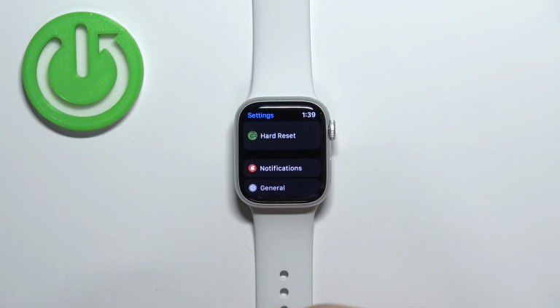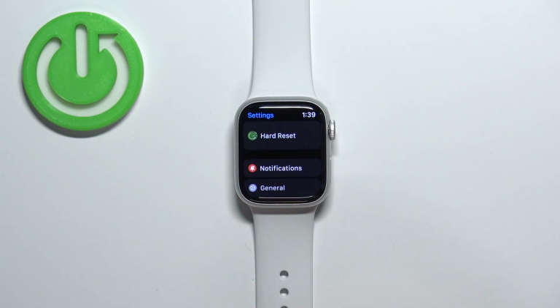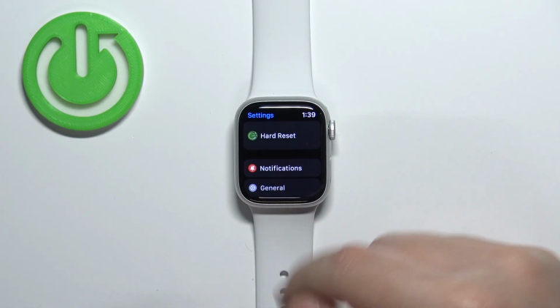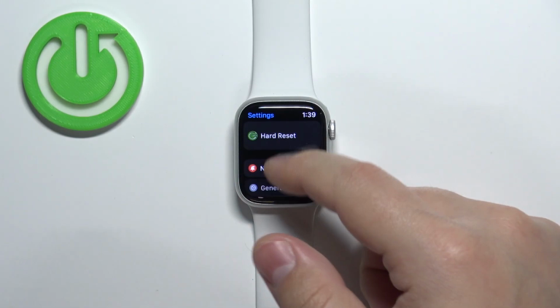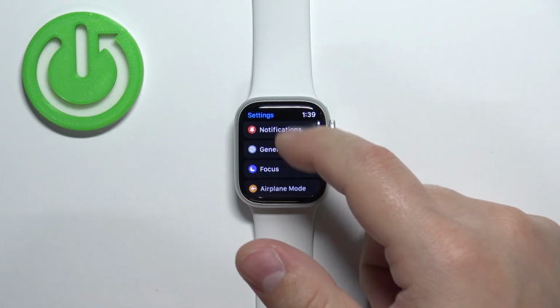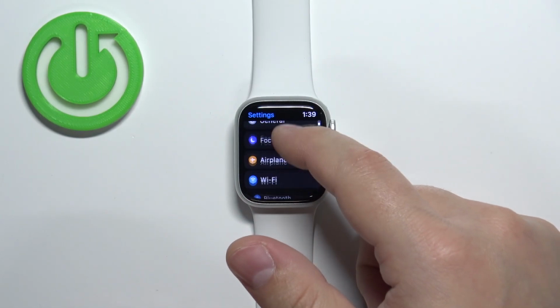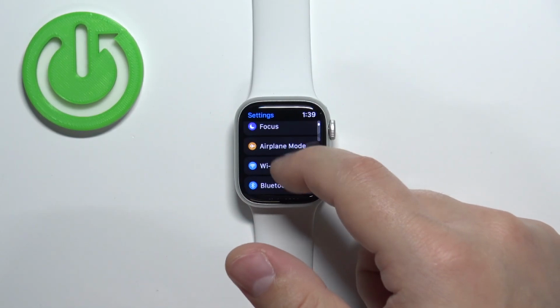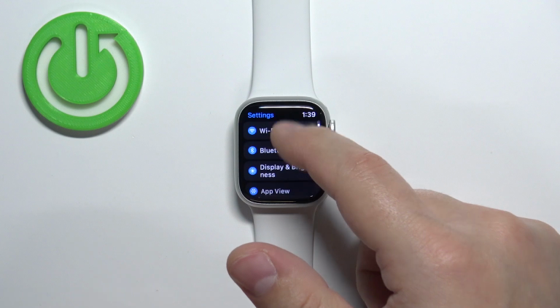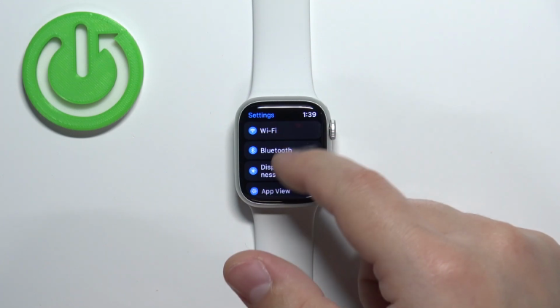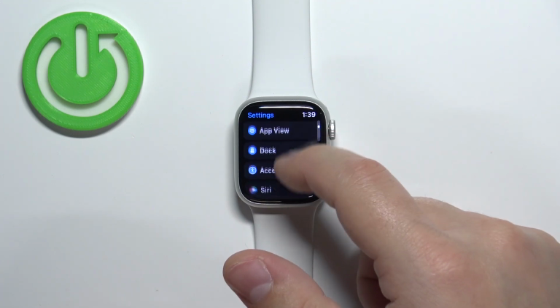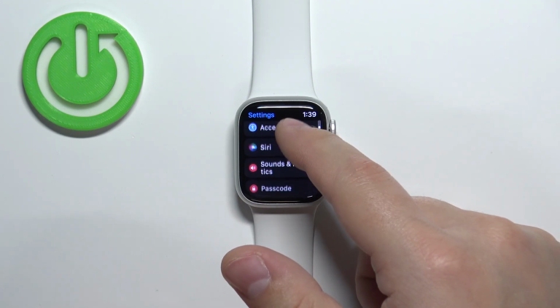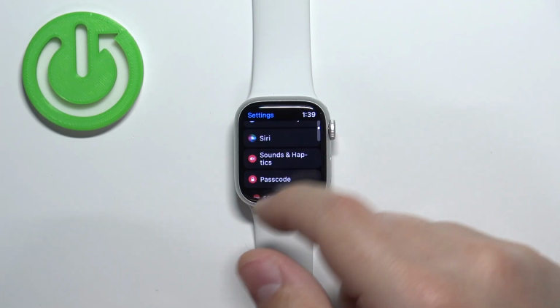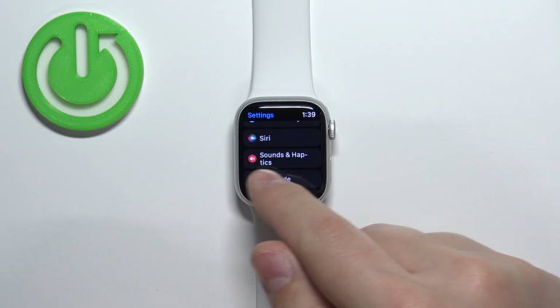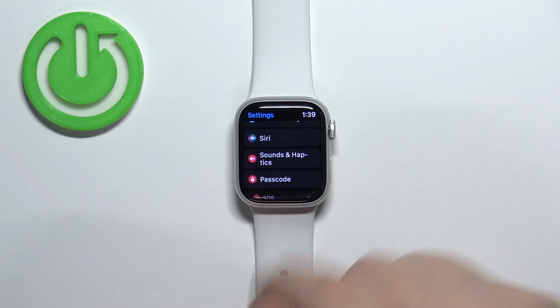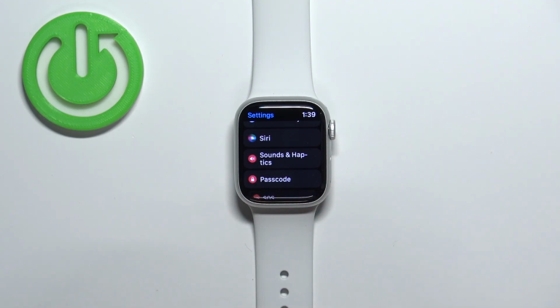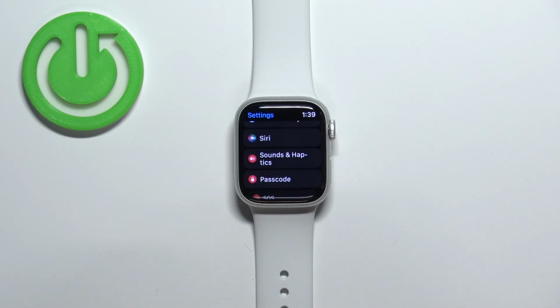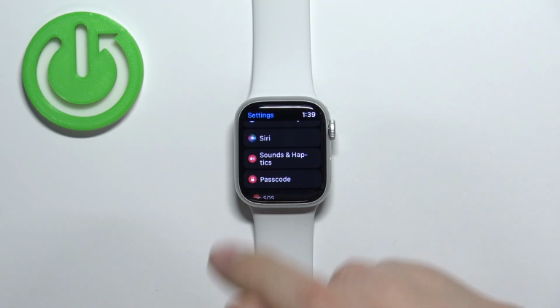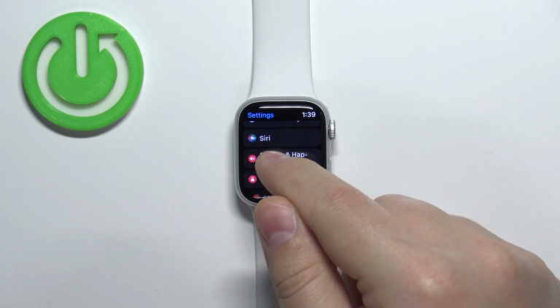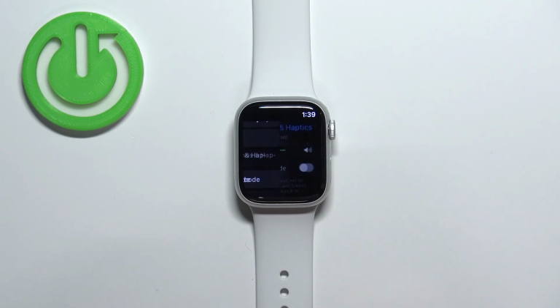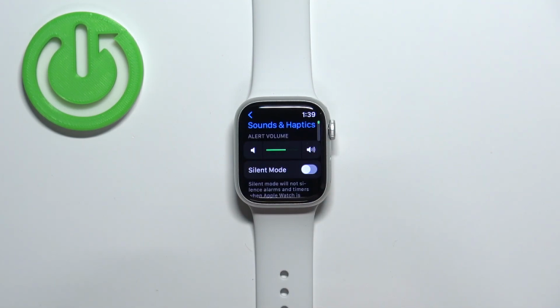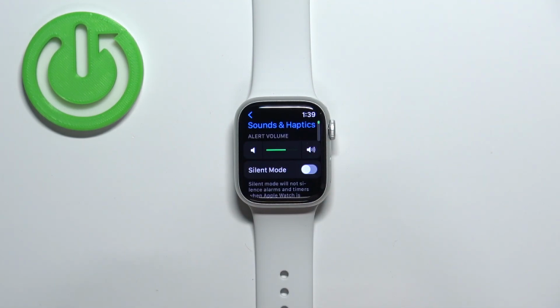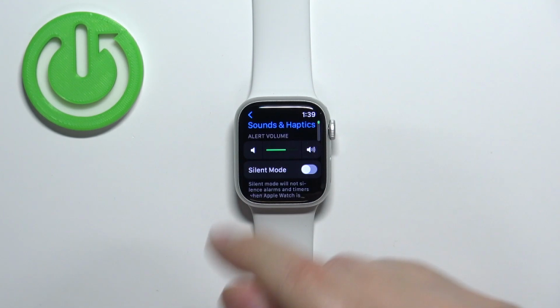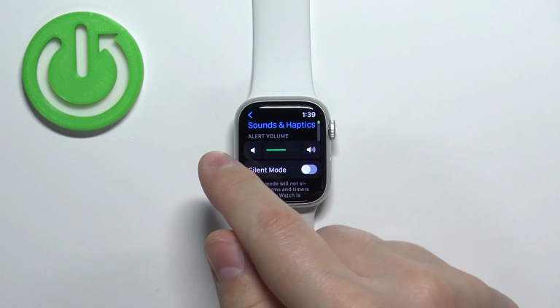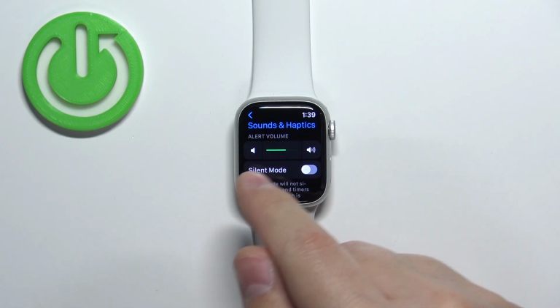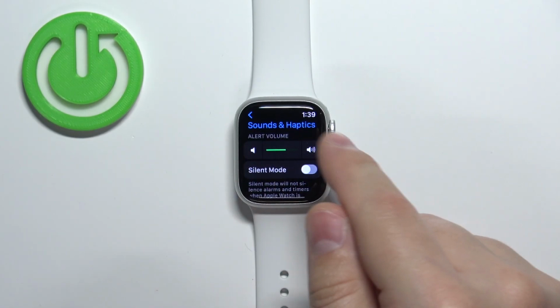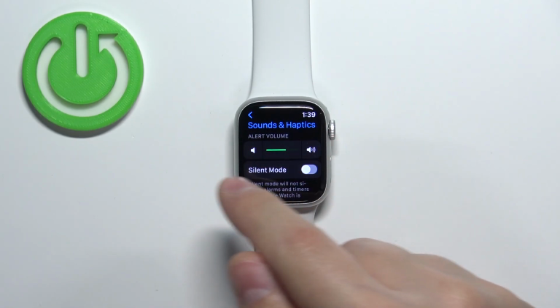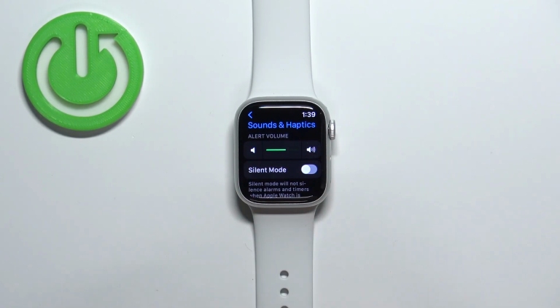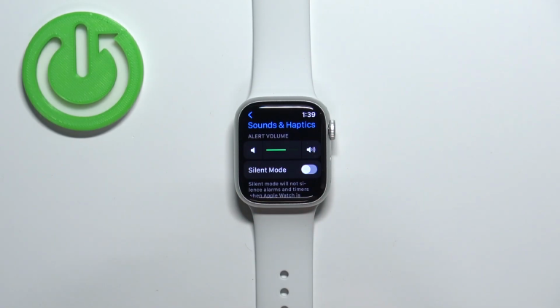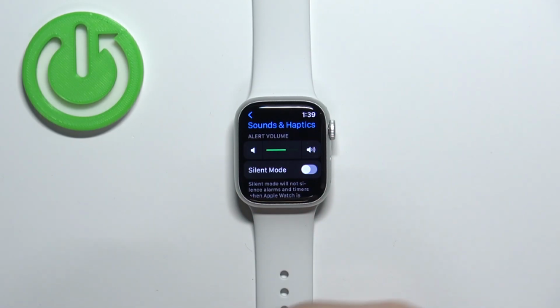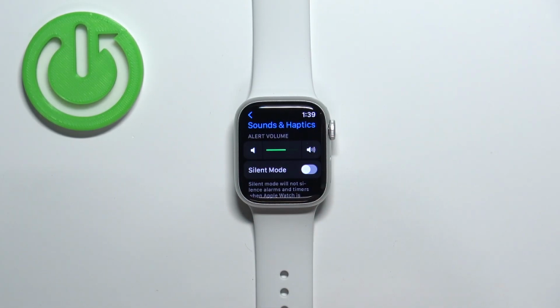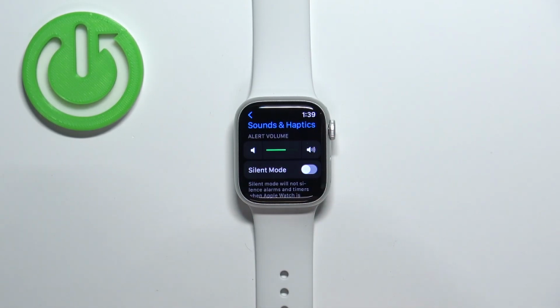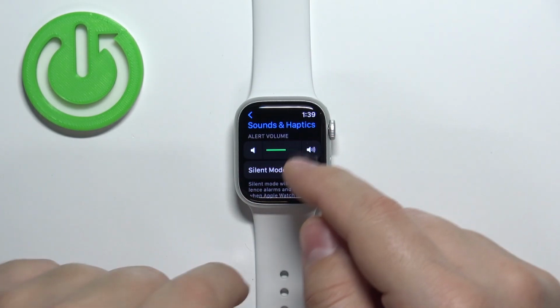In settings, scroll down and find the option called Sounds and Haptics. Tap on it and here we have the option called Alert Volume.